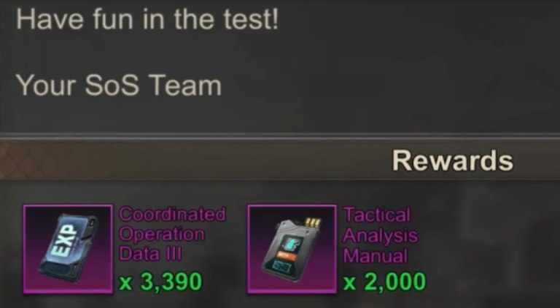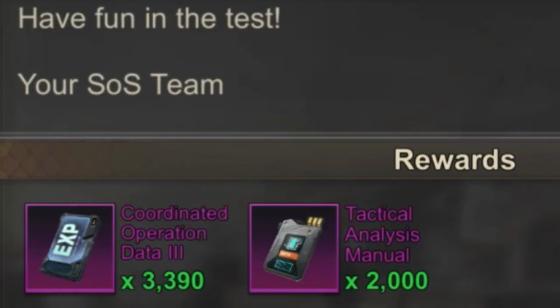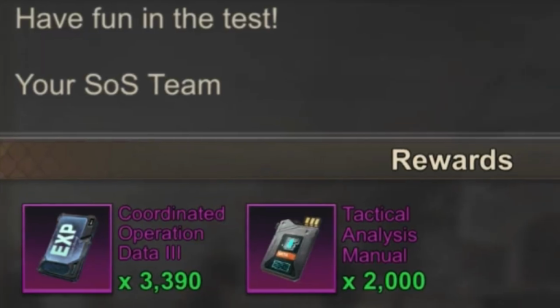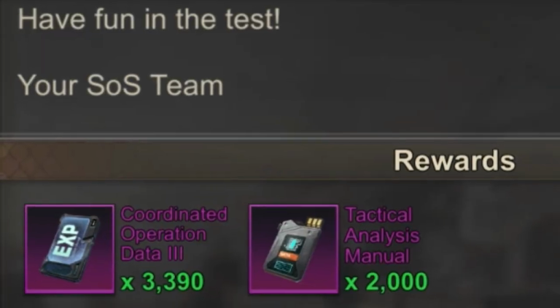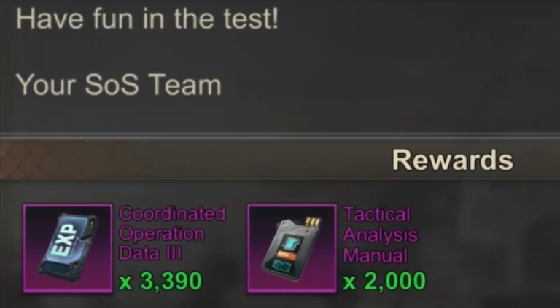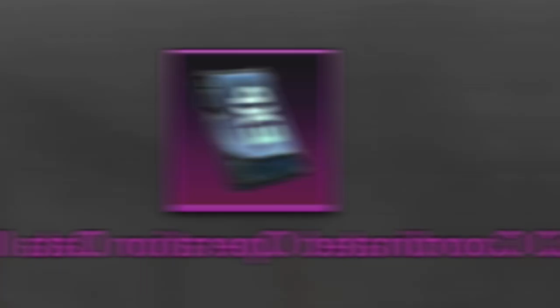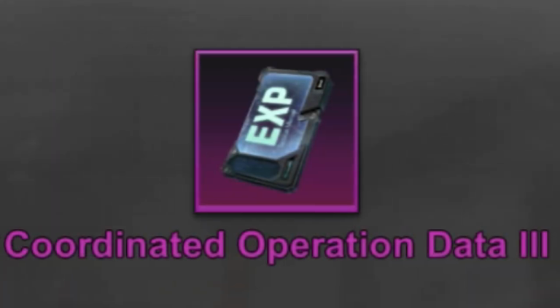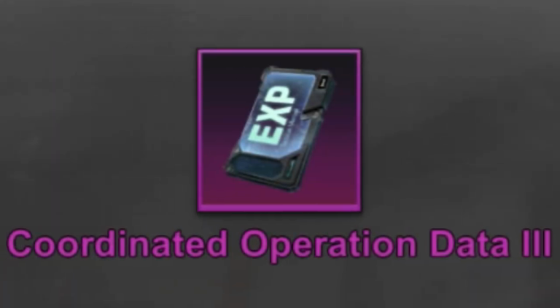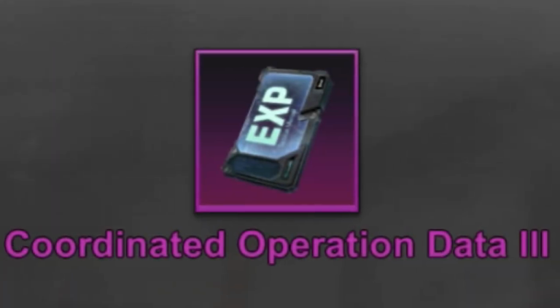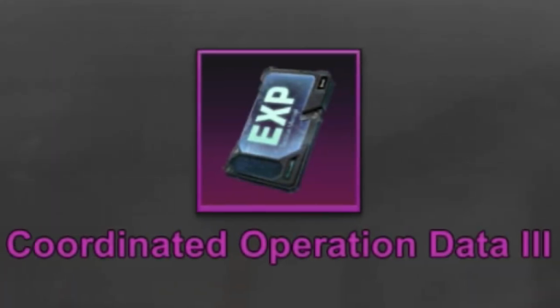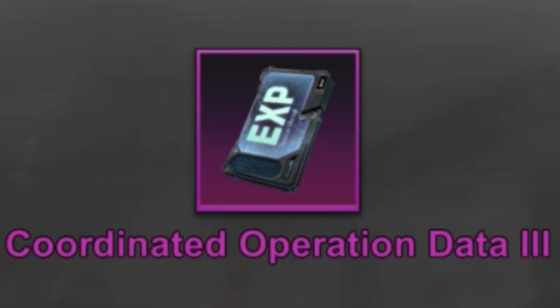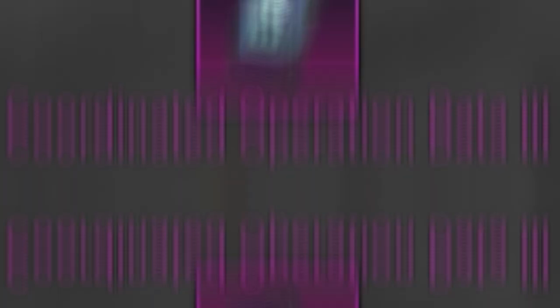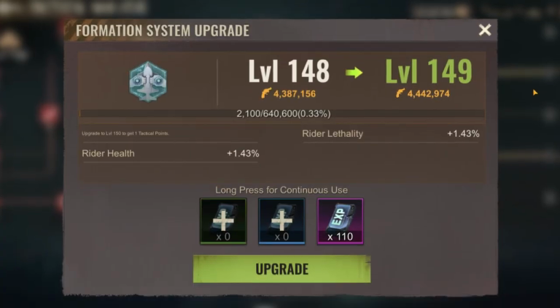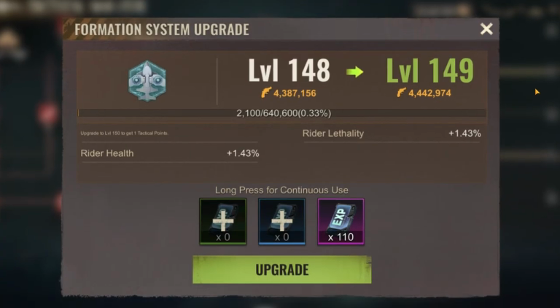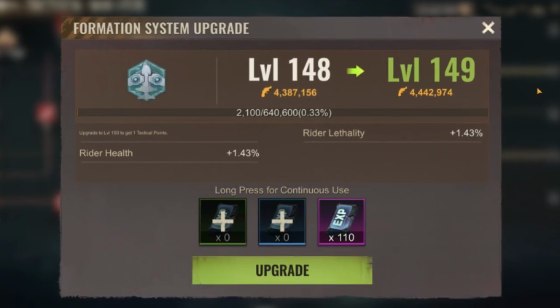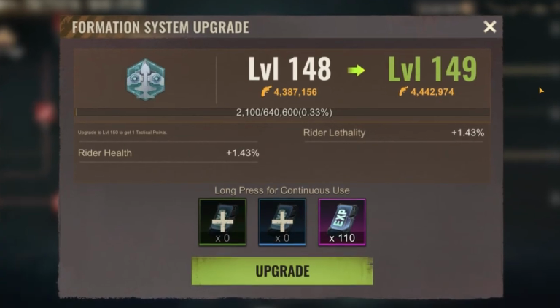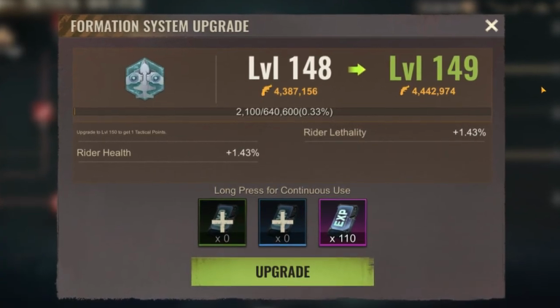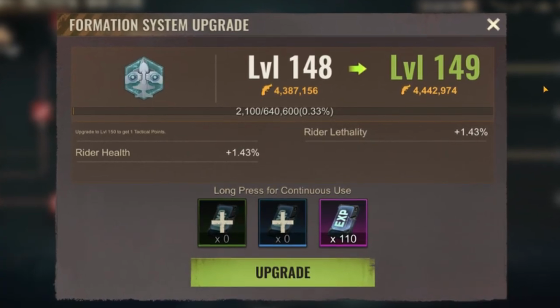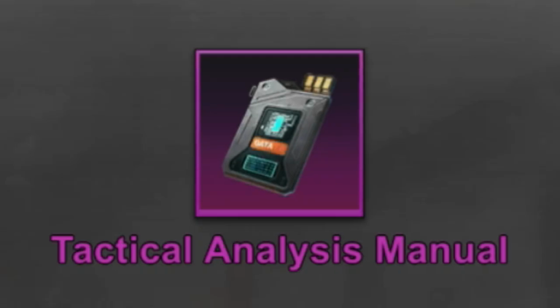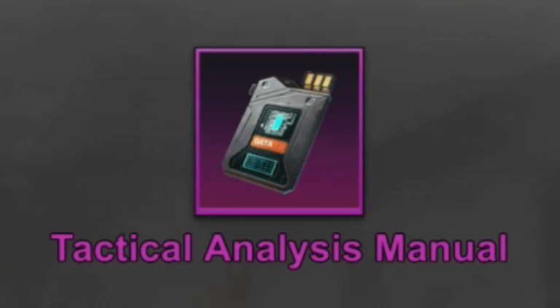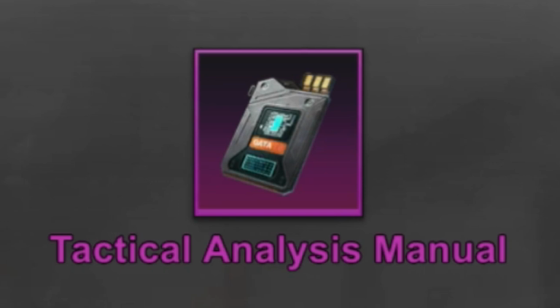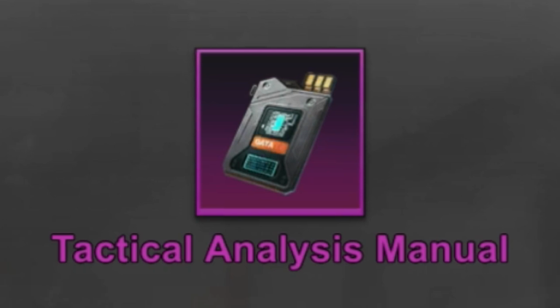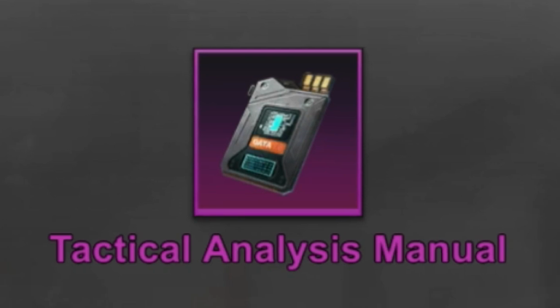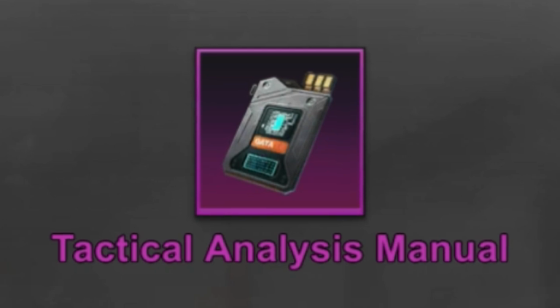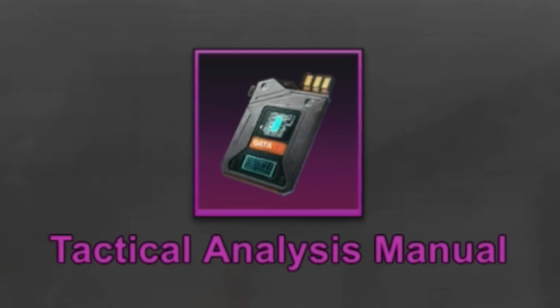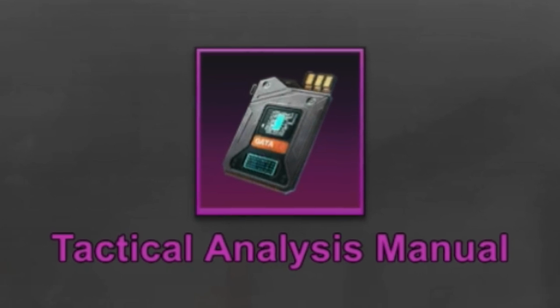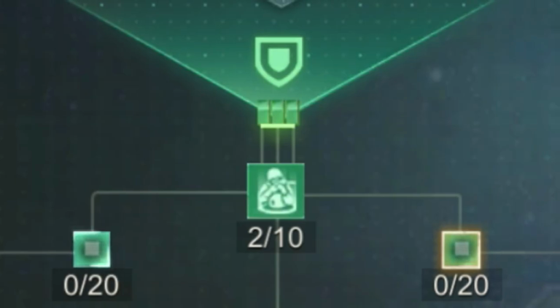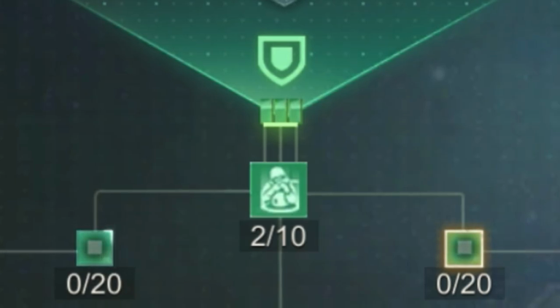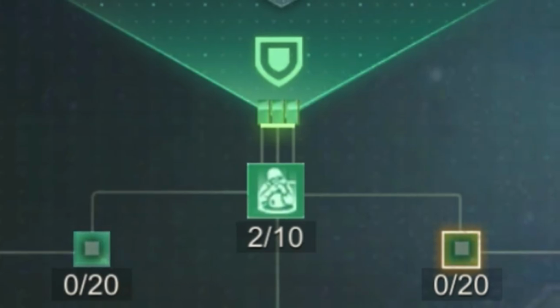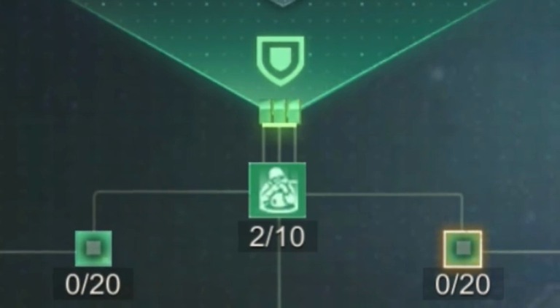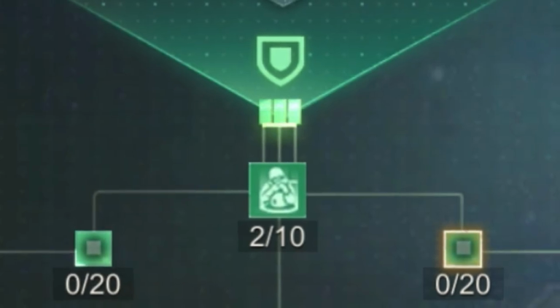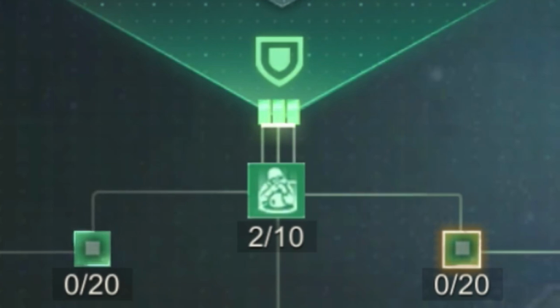In total there are two new materials. First of all we have the coordinated operation data, which is used to upgrade the level of your tactical analysis. And secondly we have the tactical analysis manuals. These manuals are needed to upgrade the research nodes.